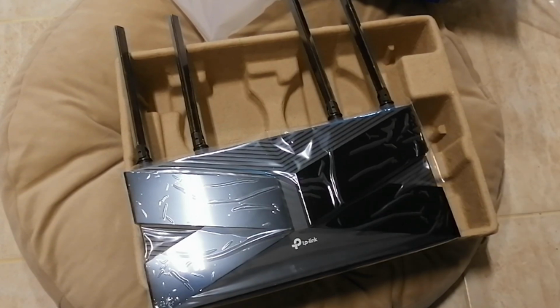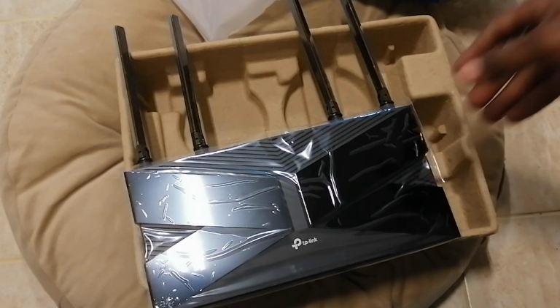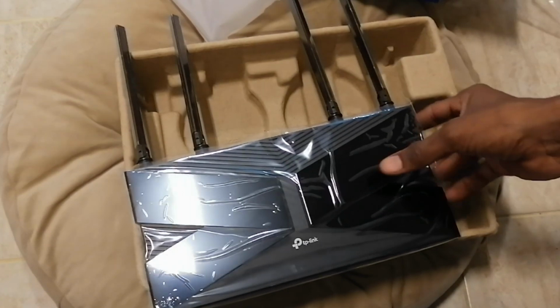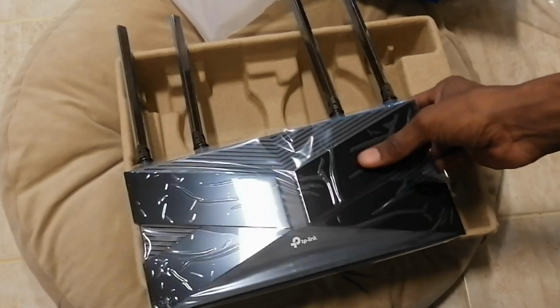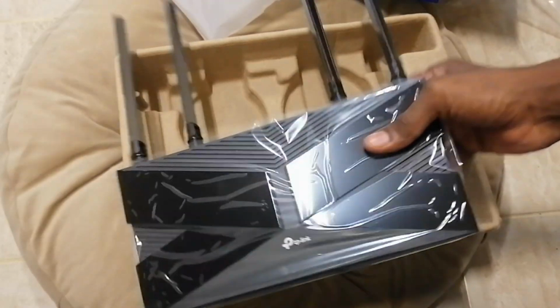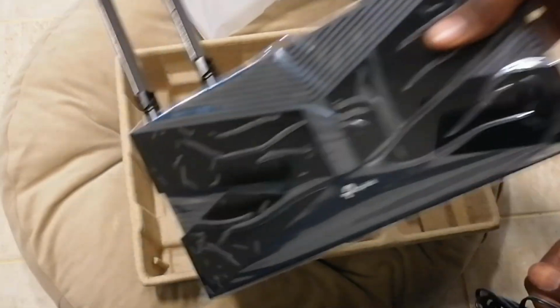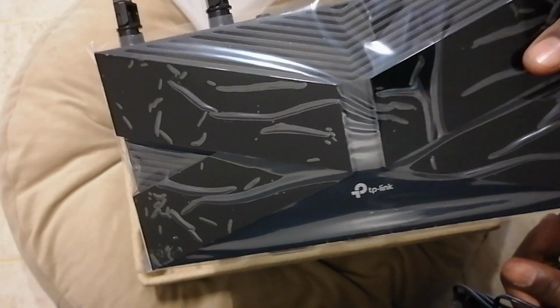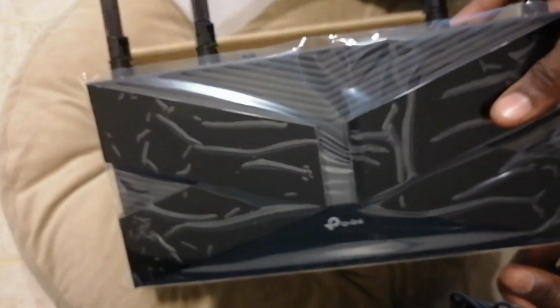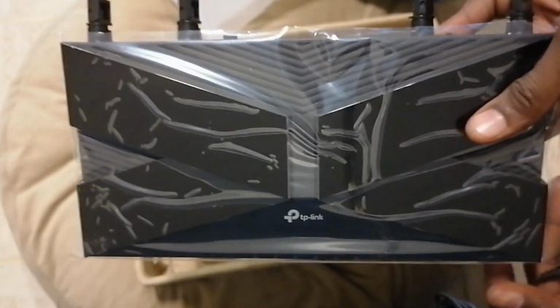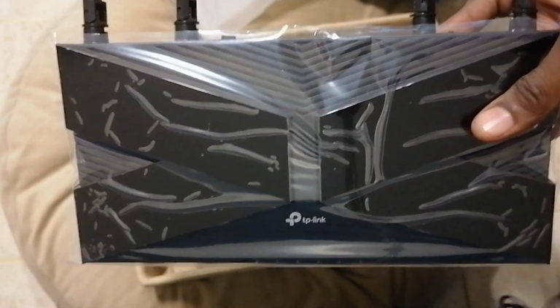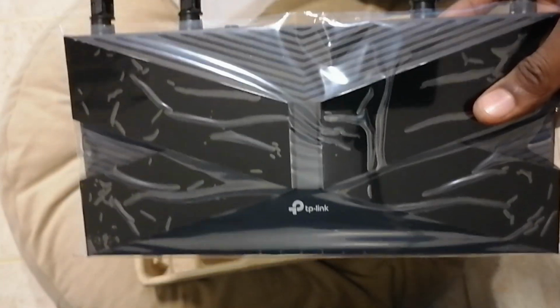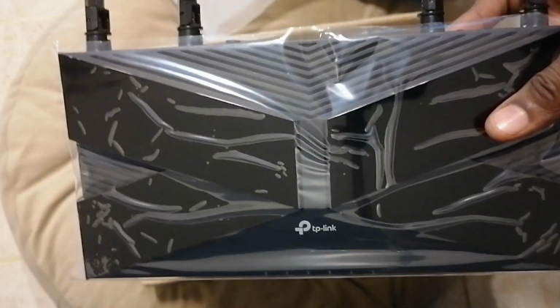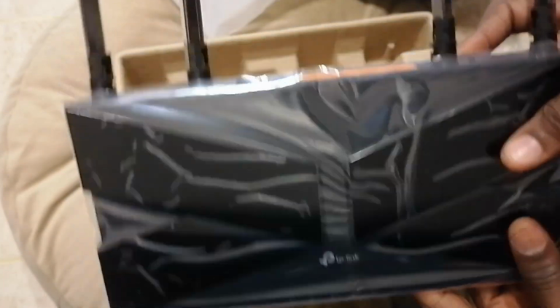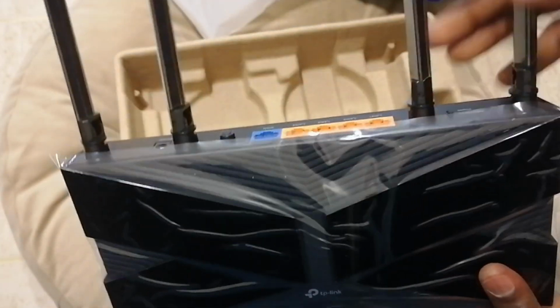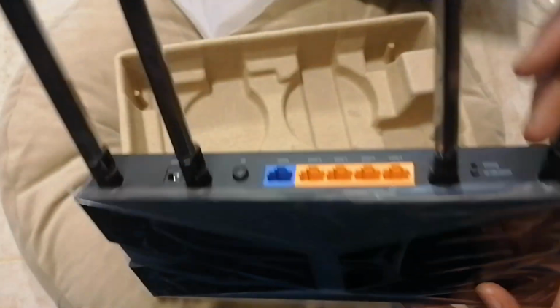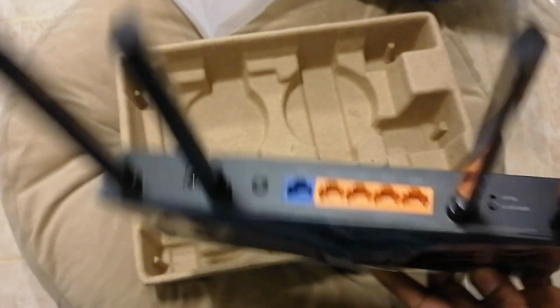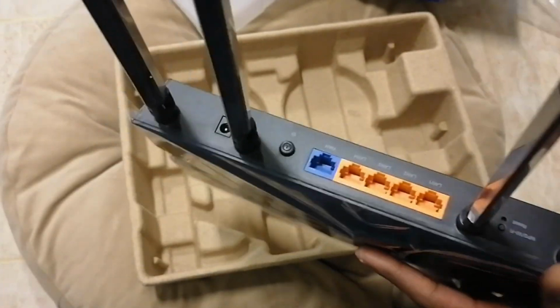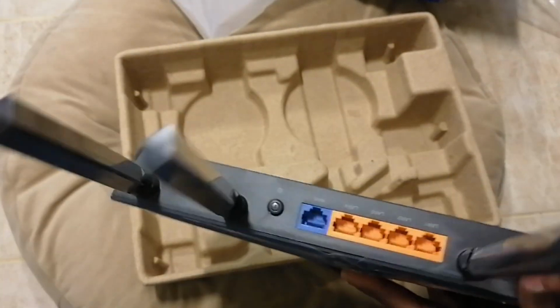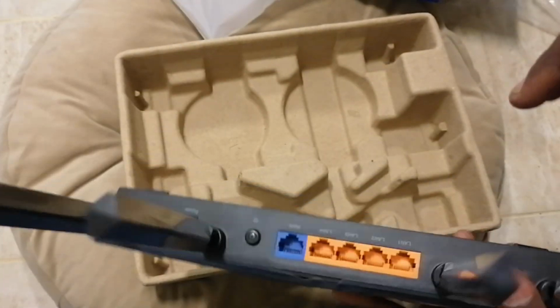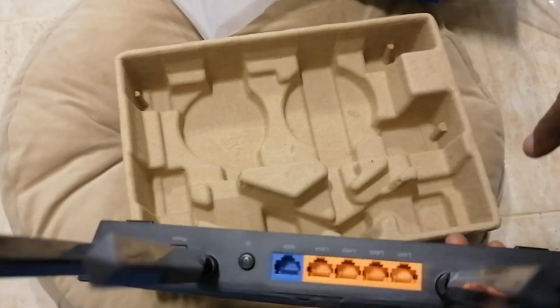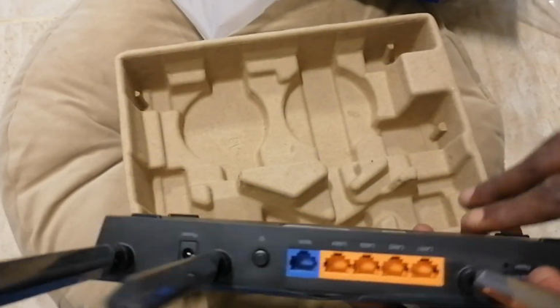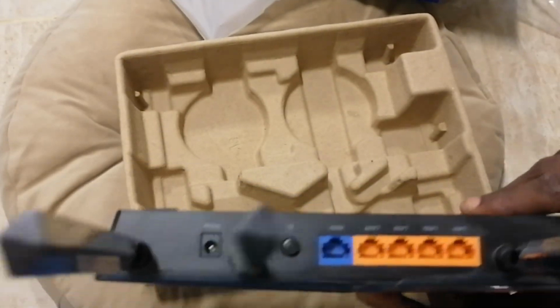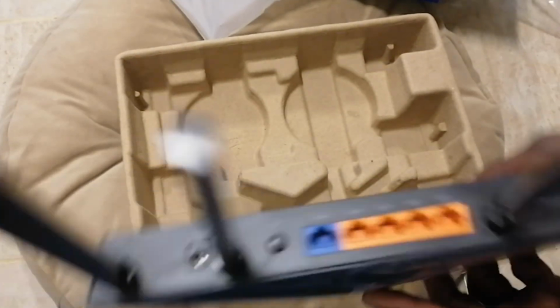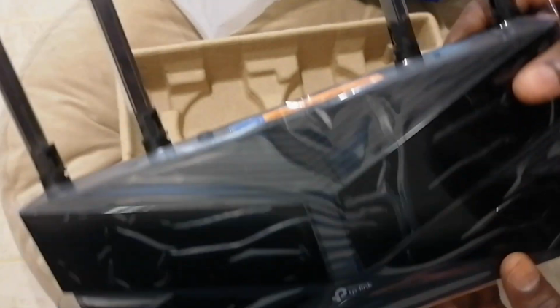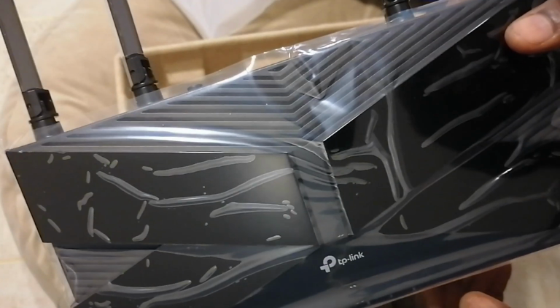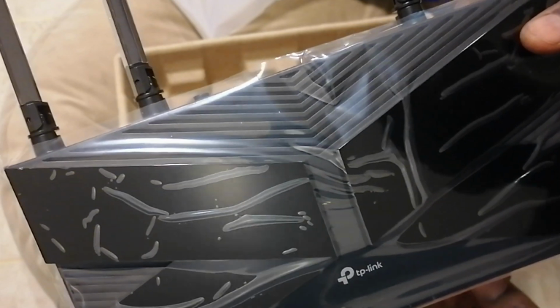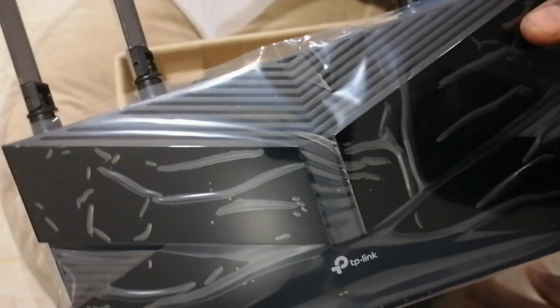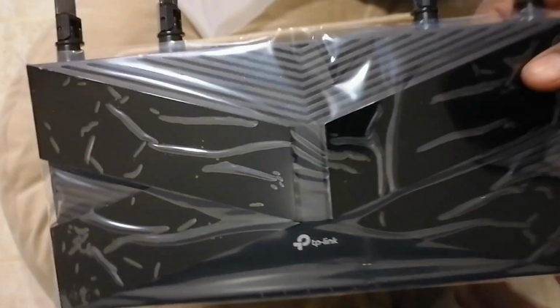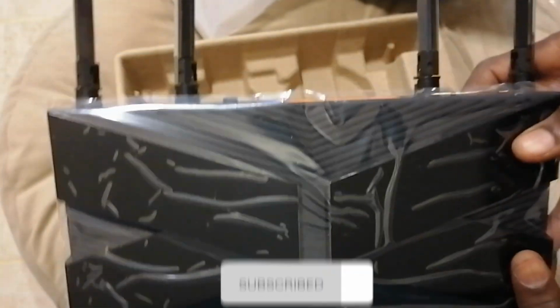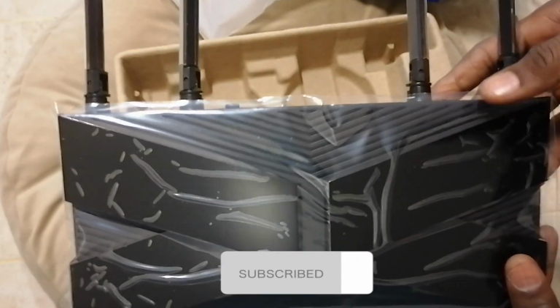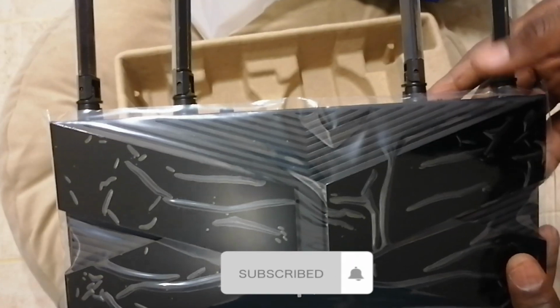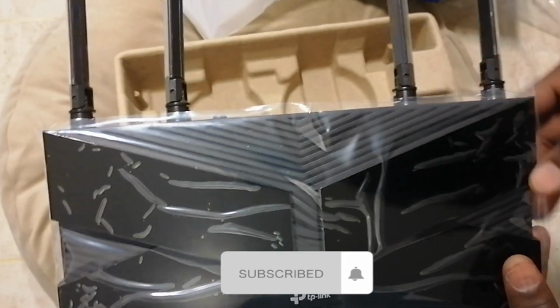One thing about this router: I think when I'm going through the documentation online, I see that you can connect more than 45 devices with this TP-Link router. And also the range is very strong.